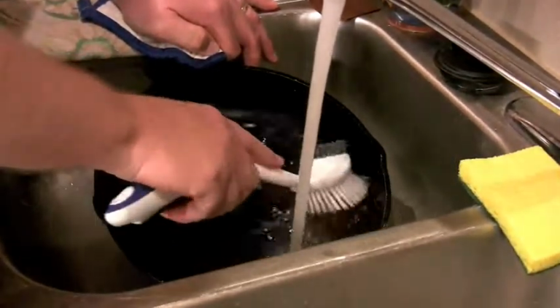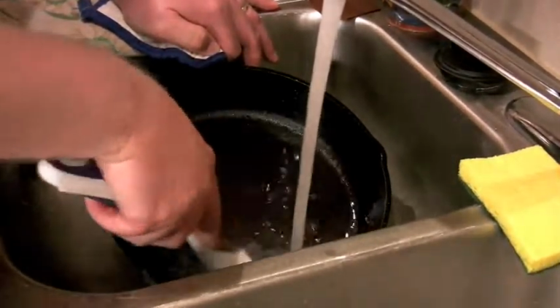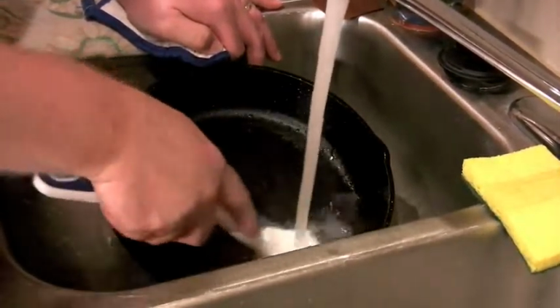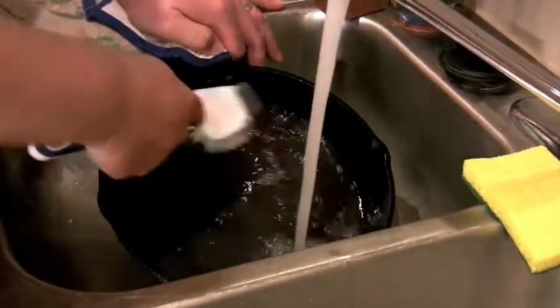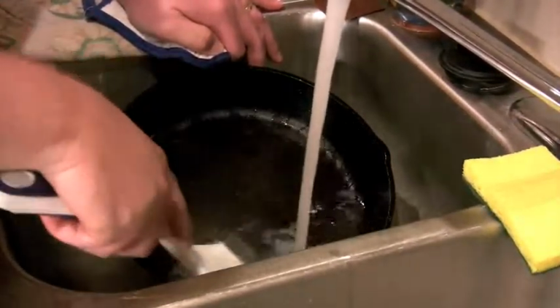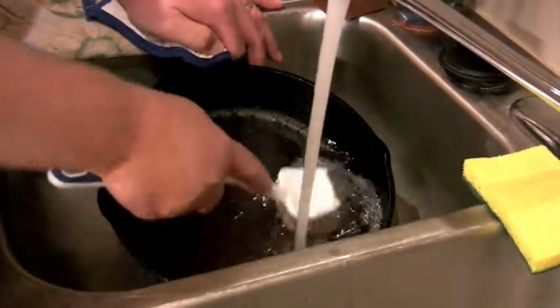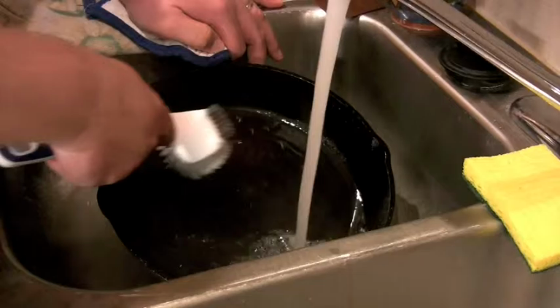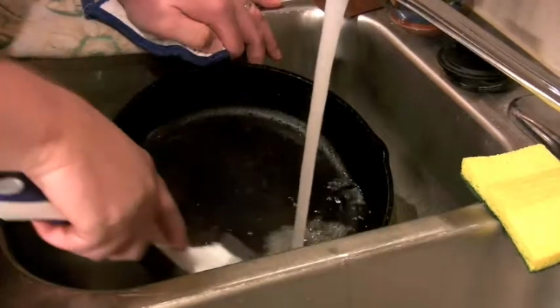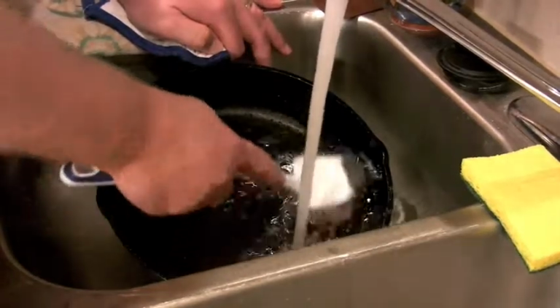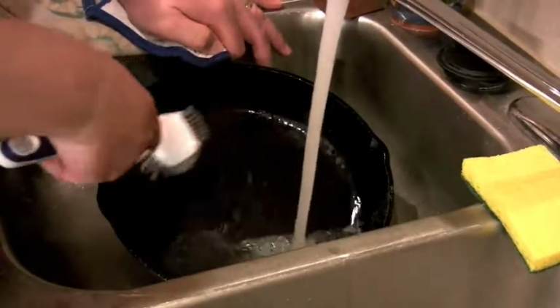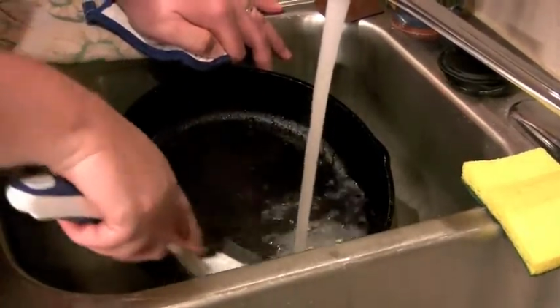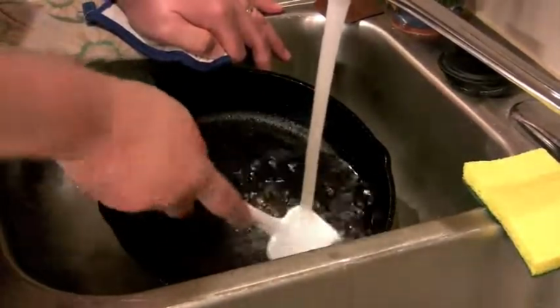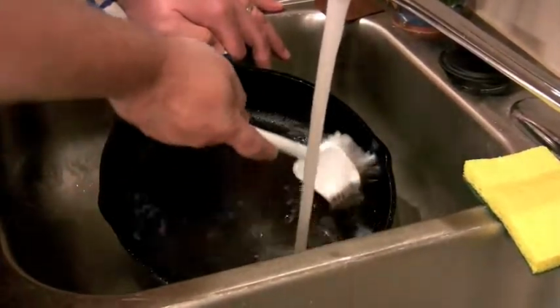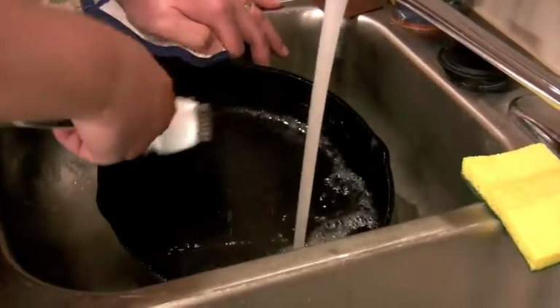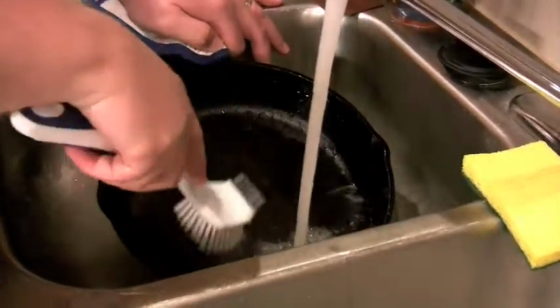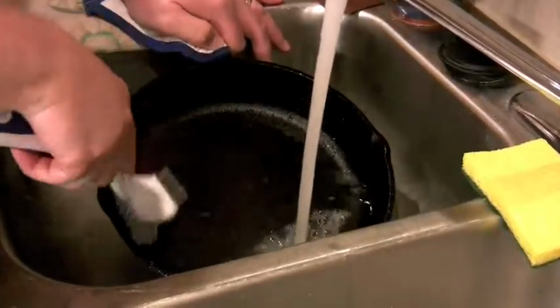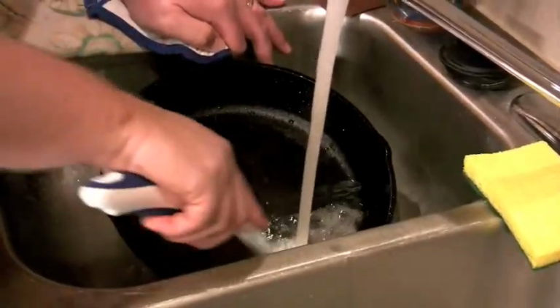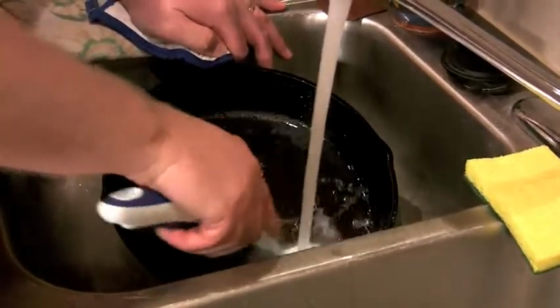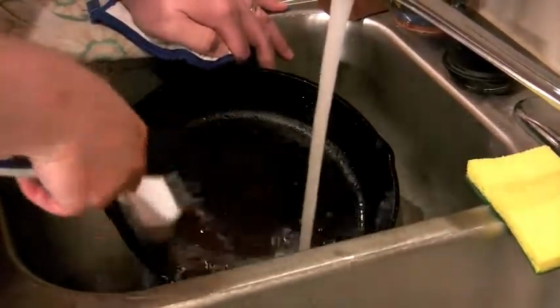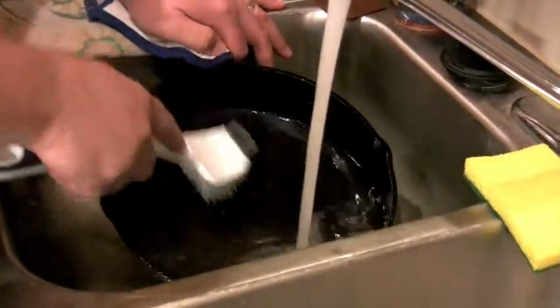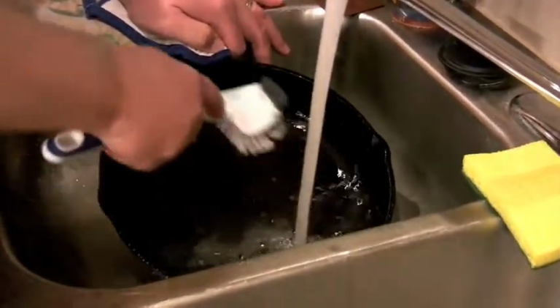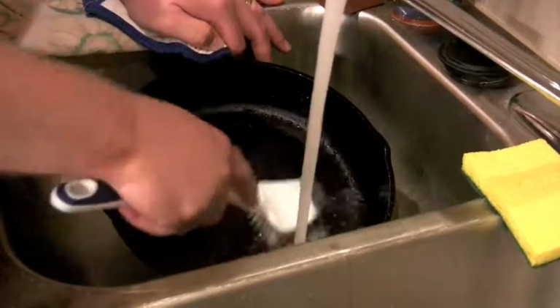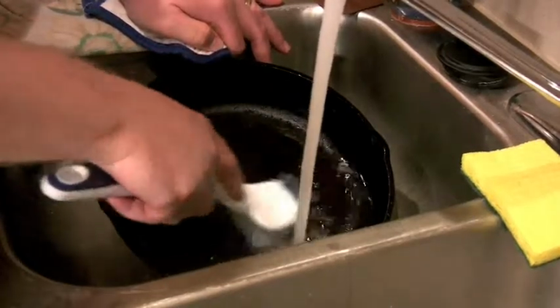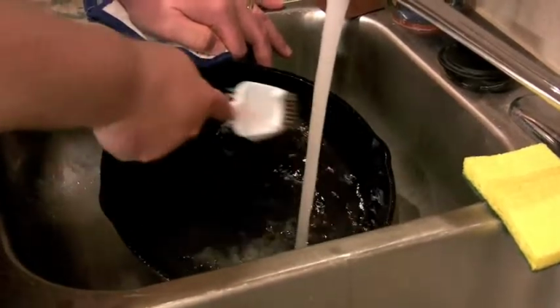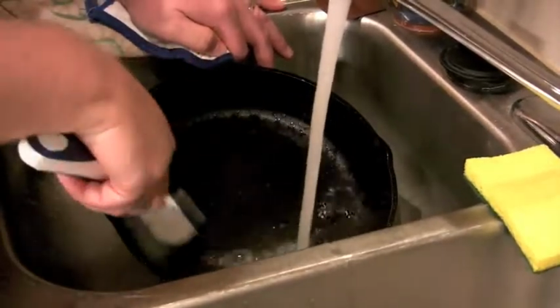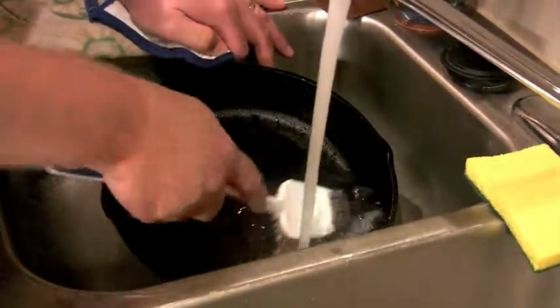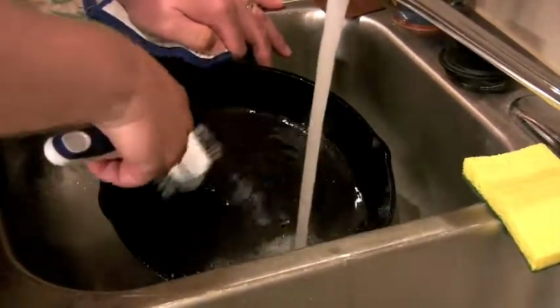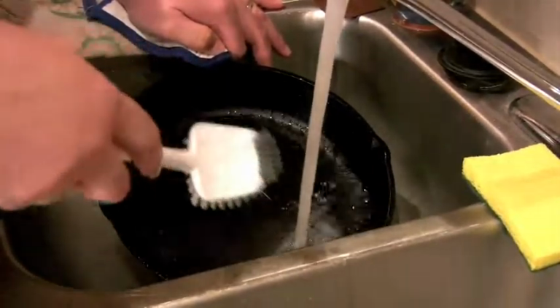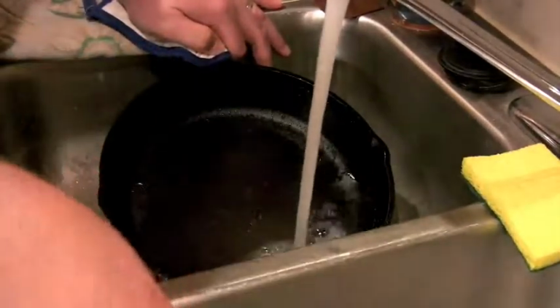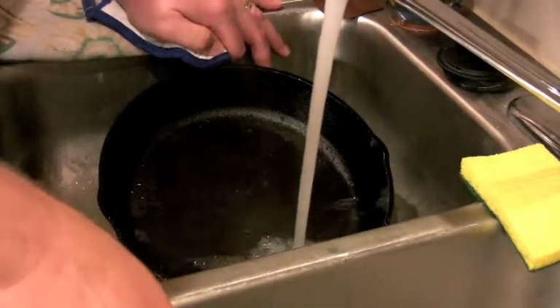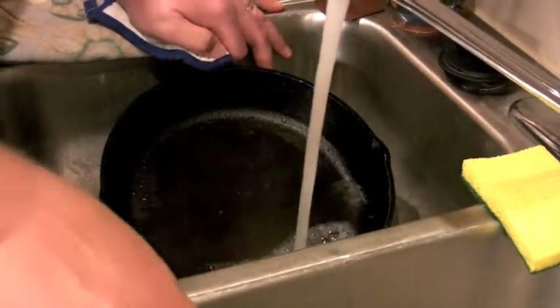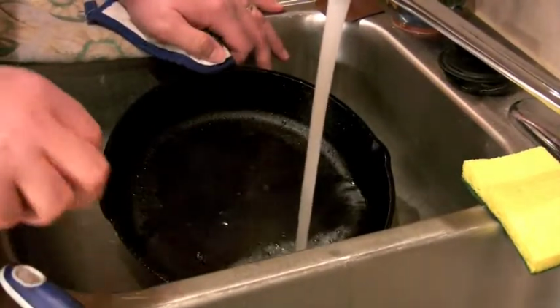If you have an older cast iron pan, like my grandmother's that's decades old, and you want to use a little mild detergent, that will probably be okay. But for newer pans, it's best to keep soap away from them. If you're worried about sanitation, keep in mind that the next time you cook in this pan, you're going to heat it to at least 350 degrees, and that's going to more than kill any bacteria that might be in the pan.